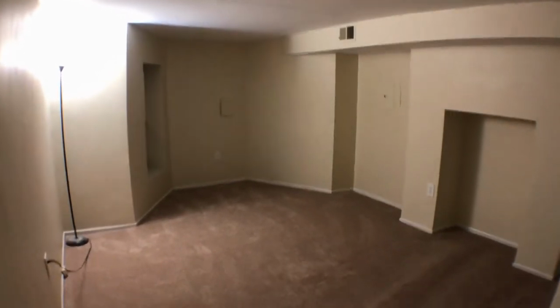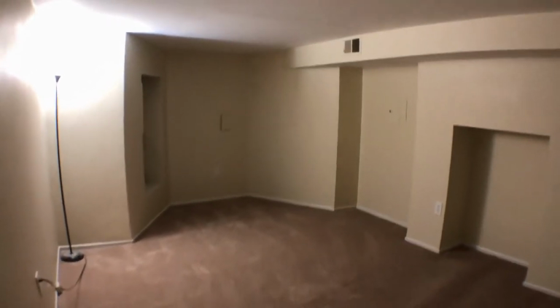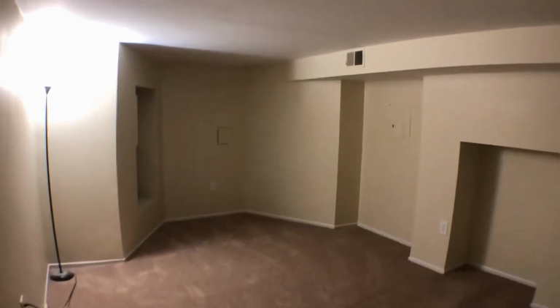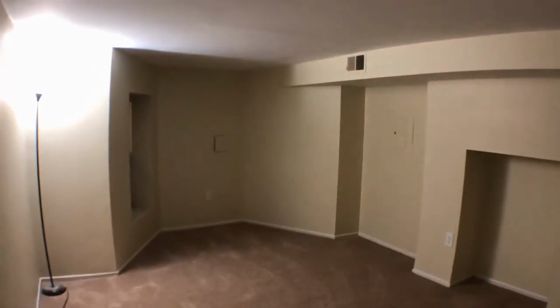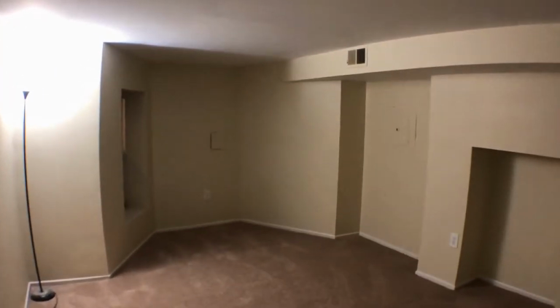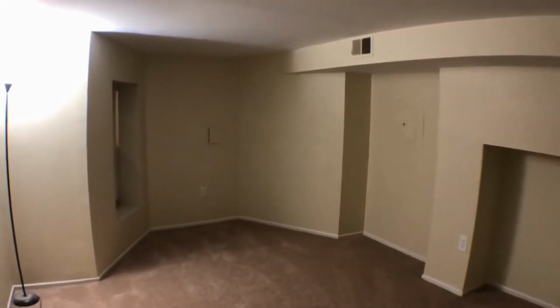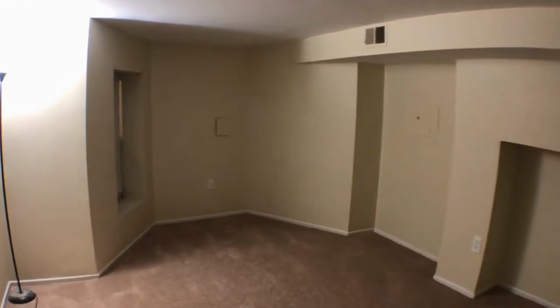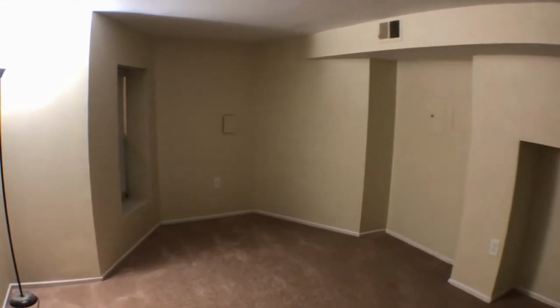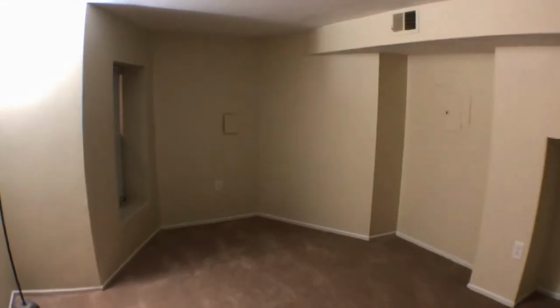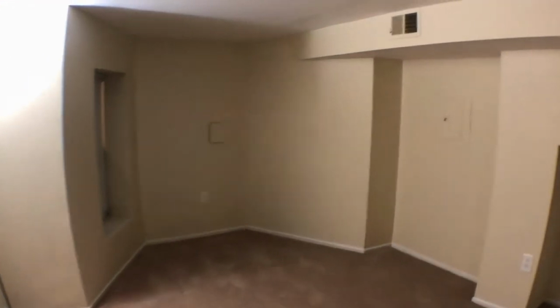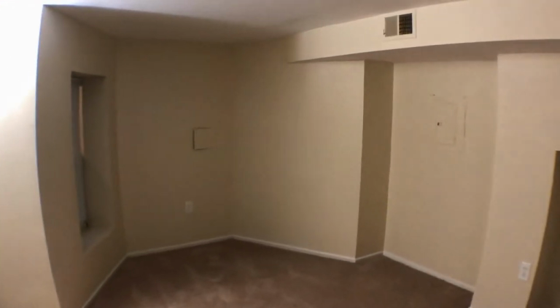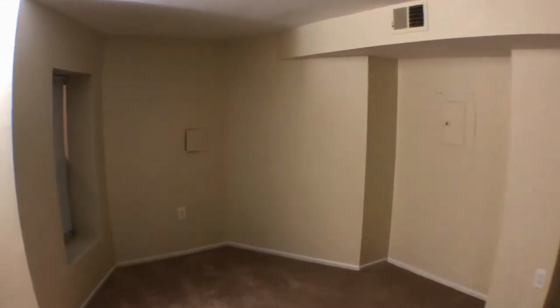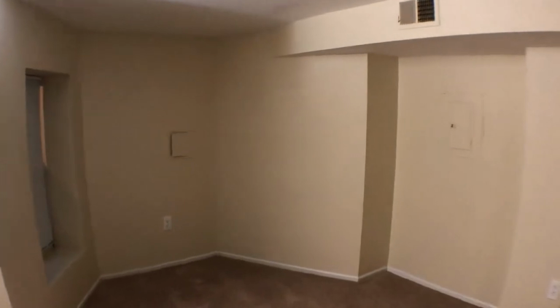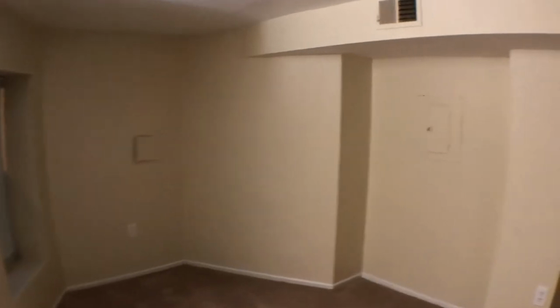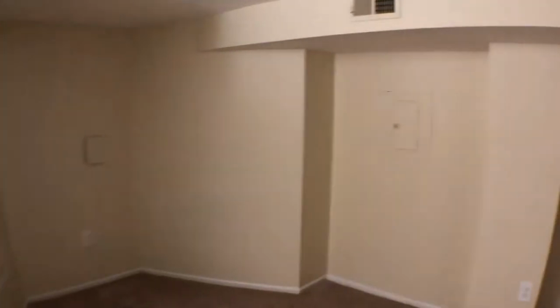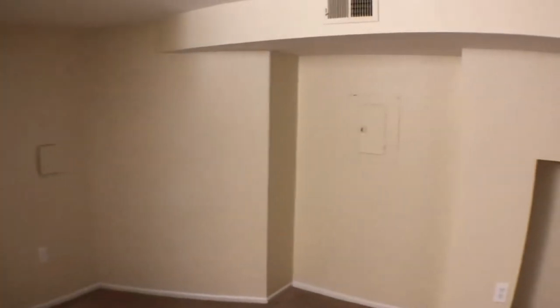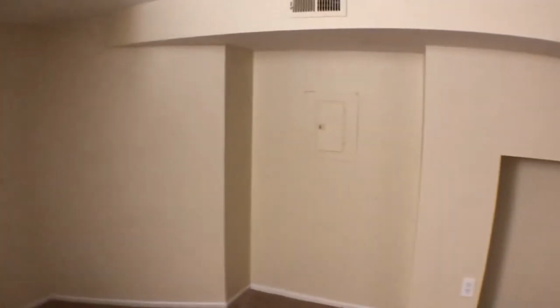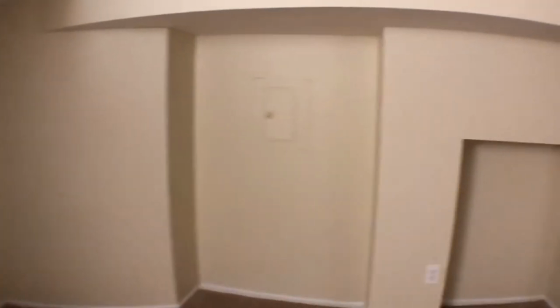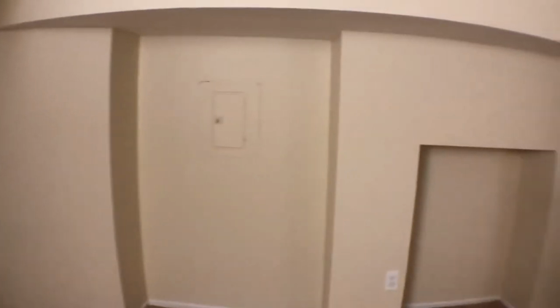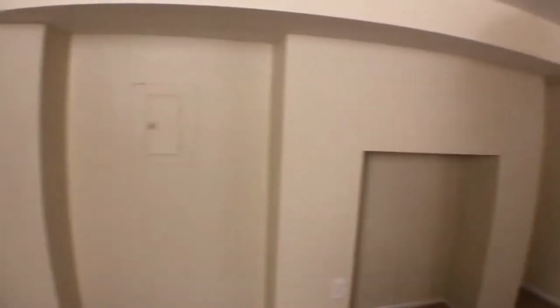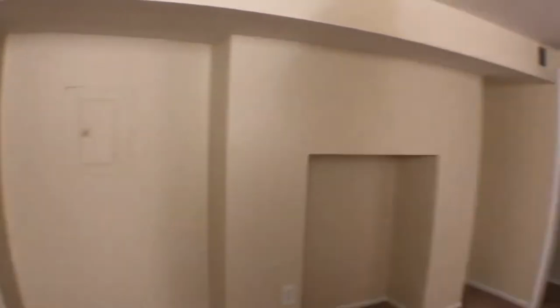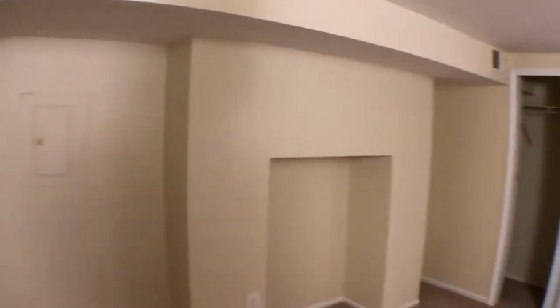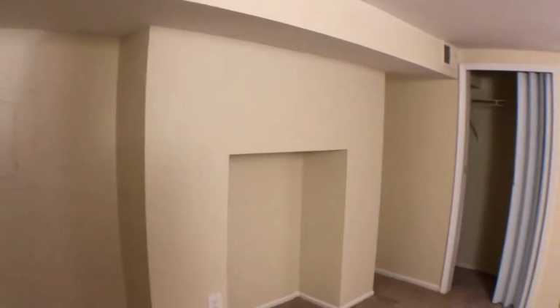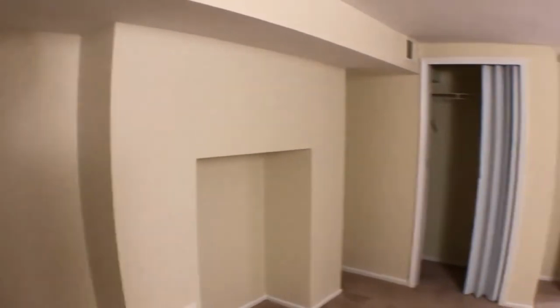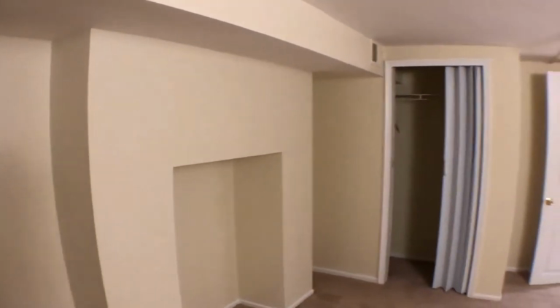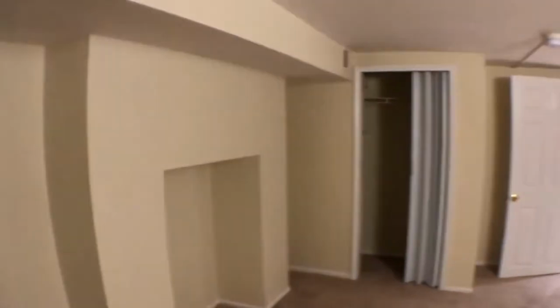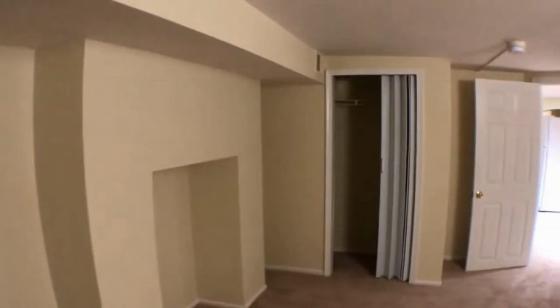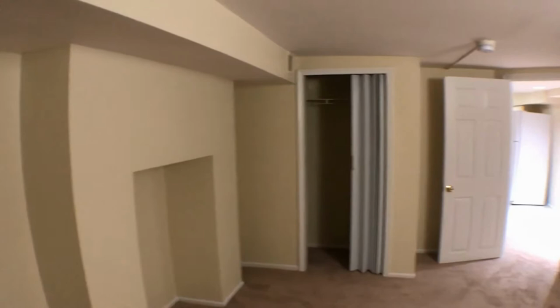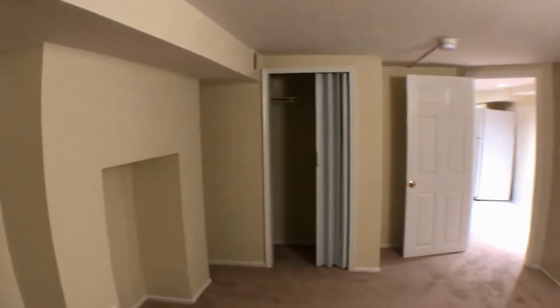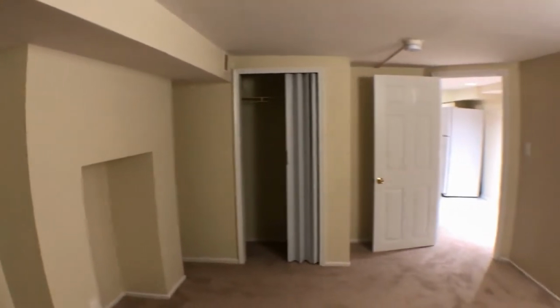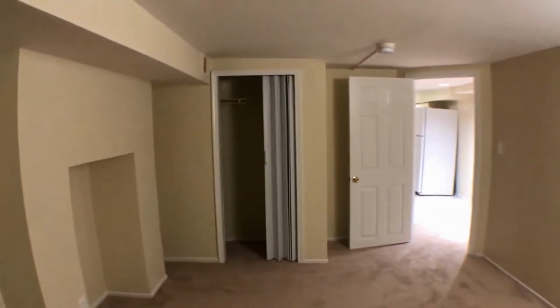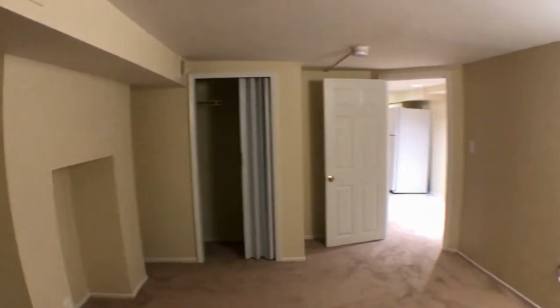There's a standing light in the master bedroom, and a walk-in closet over there.